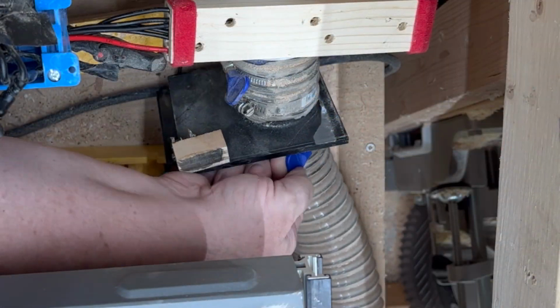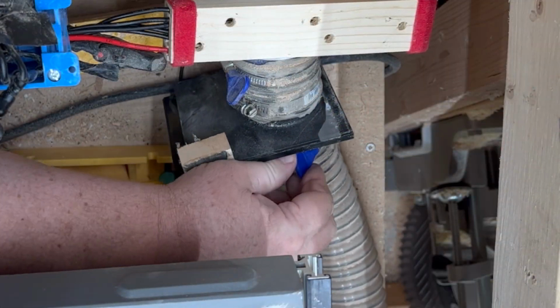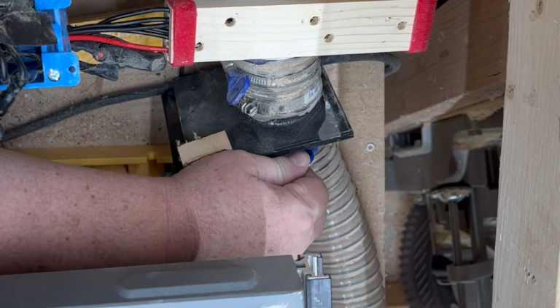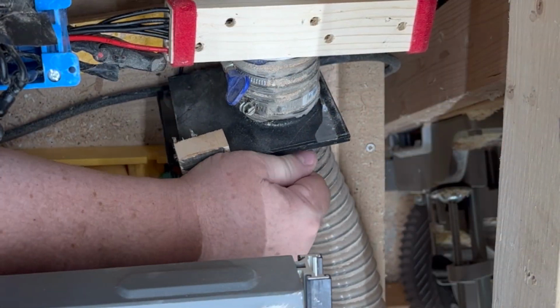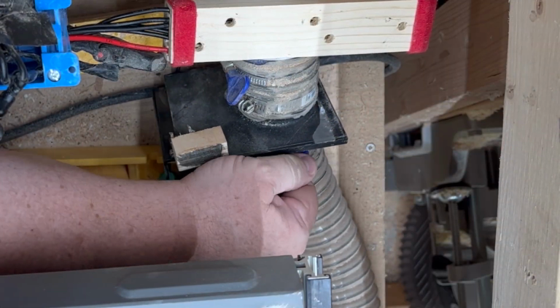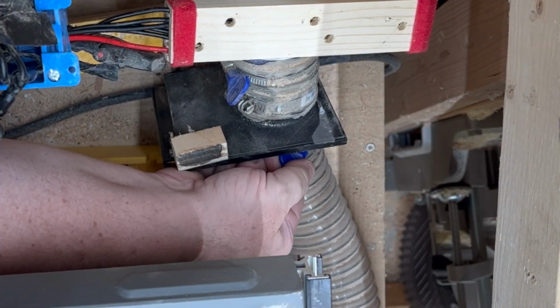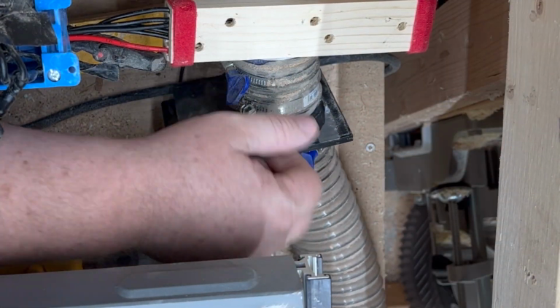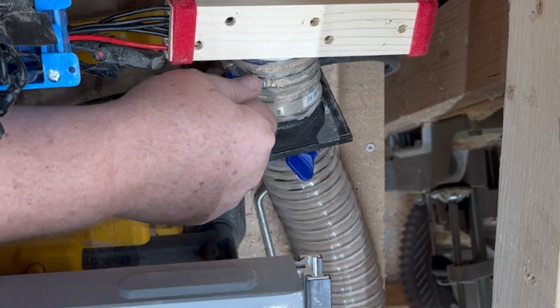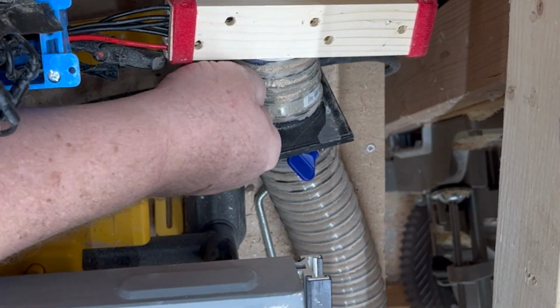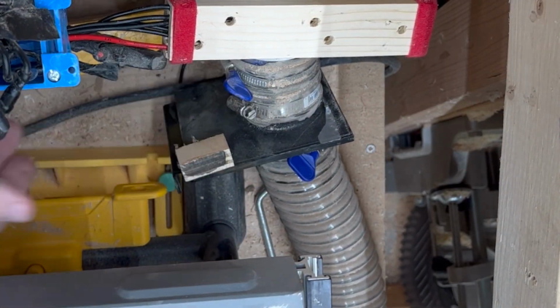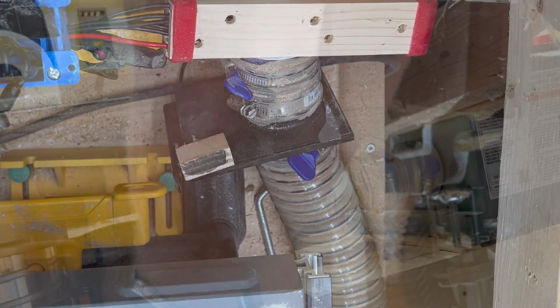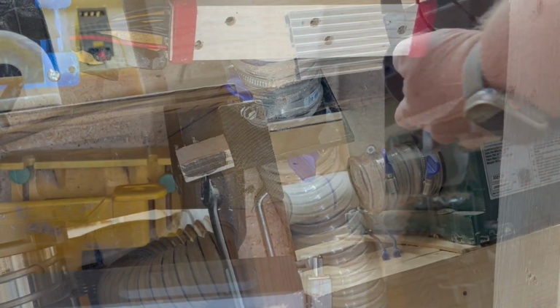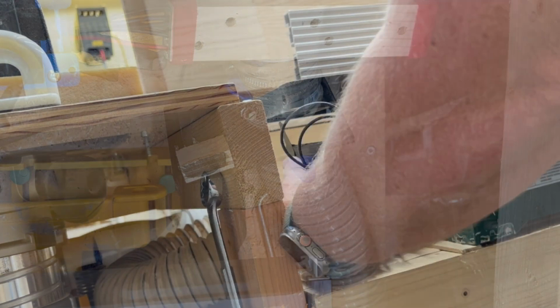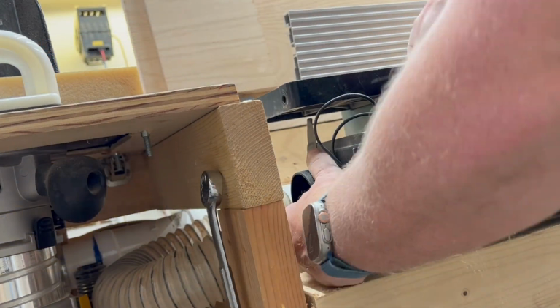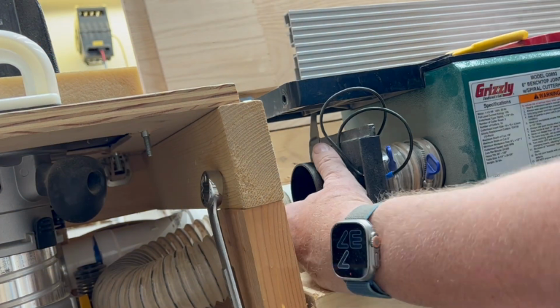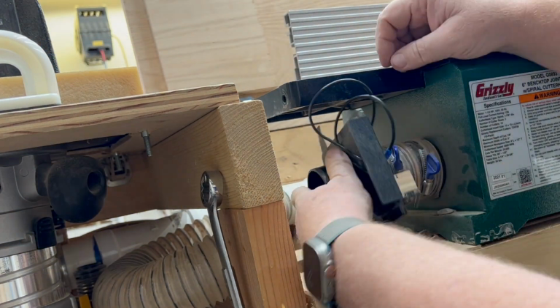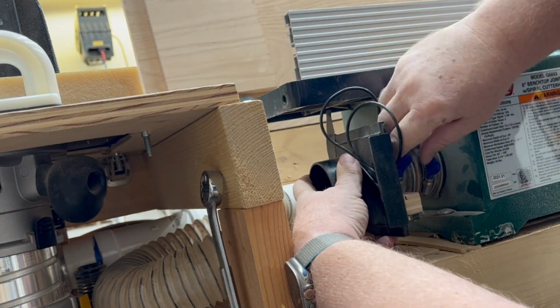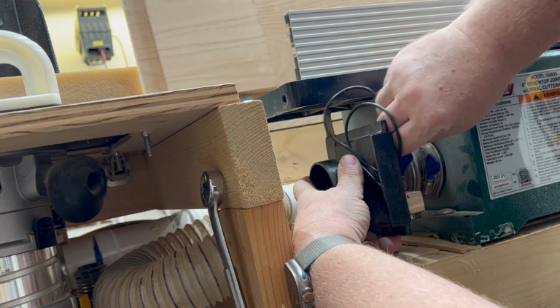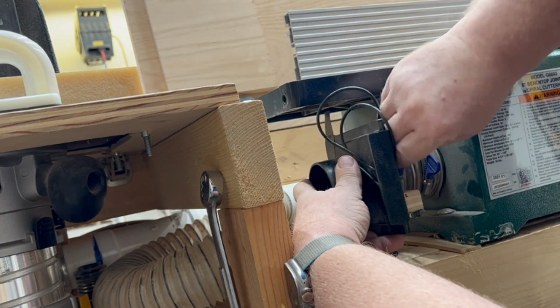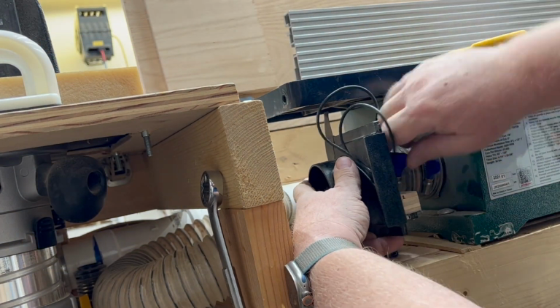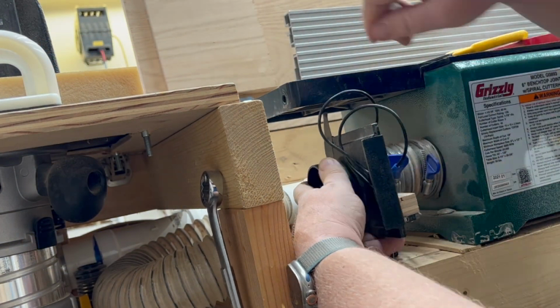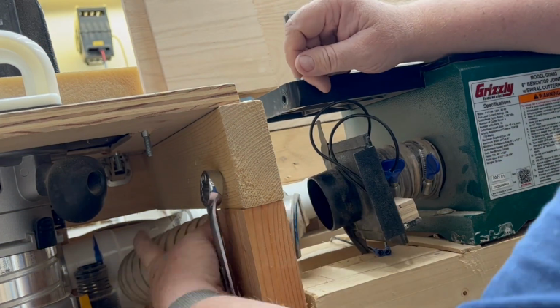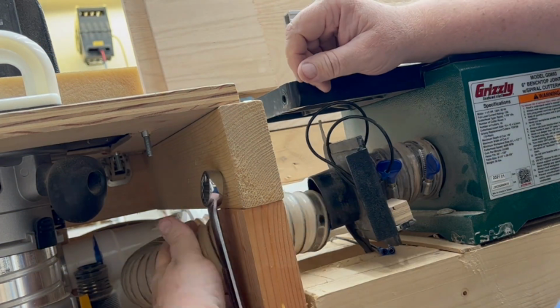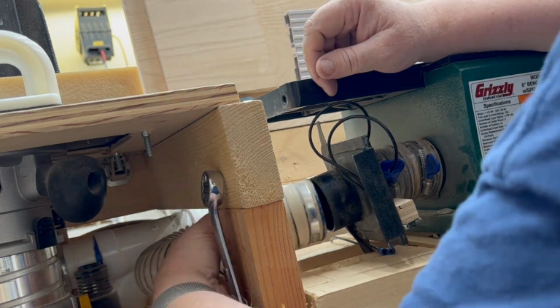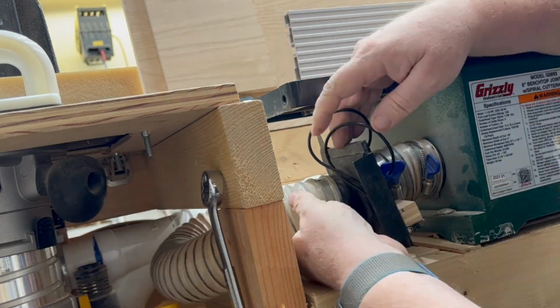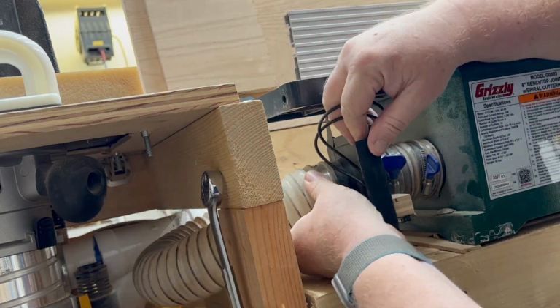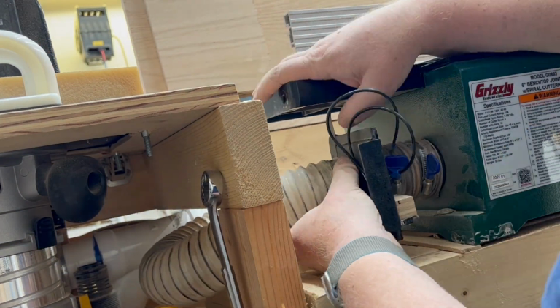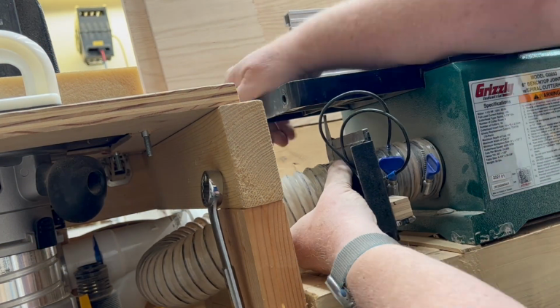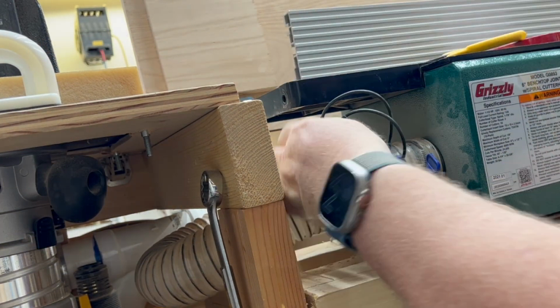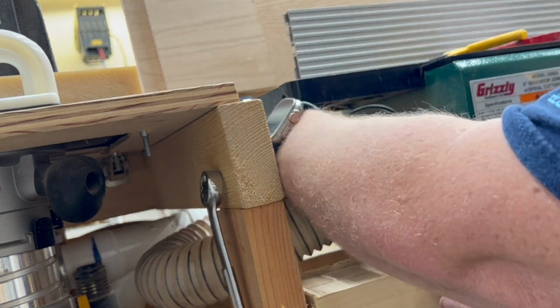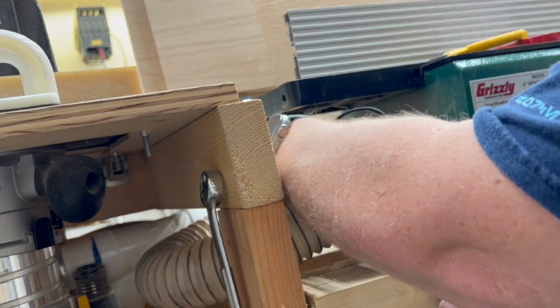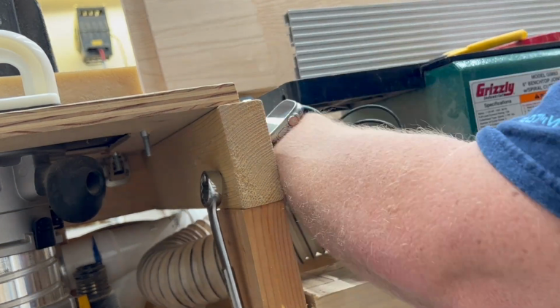Then it was just a matter of reinstalling the blast gates and reconnecting the new switches with the bullet connections that I added.